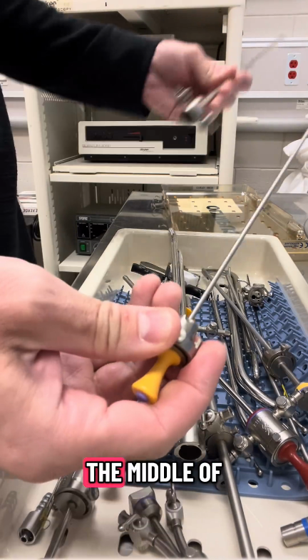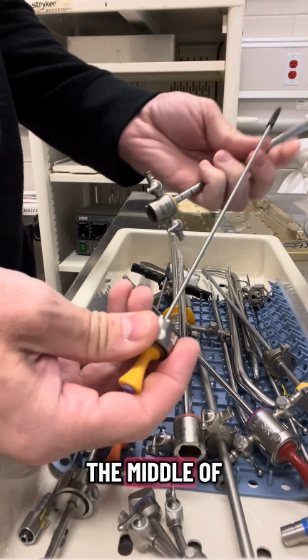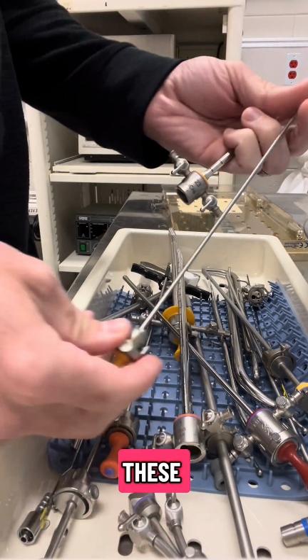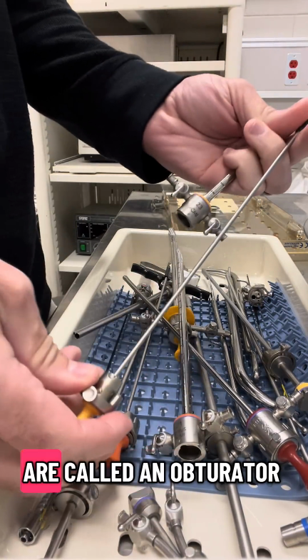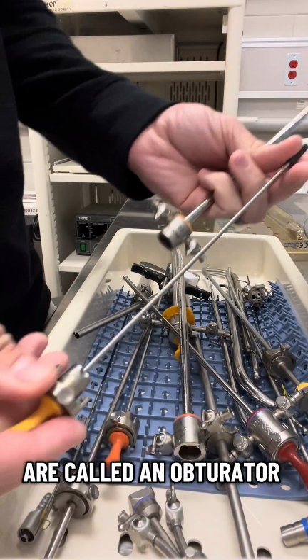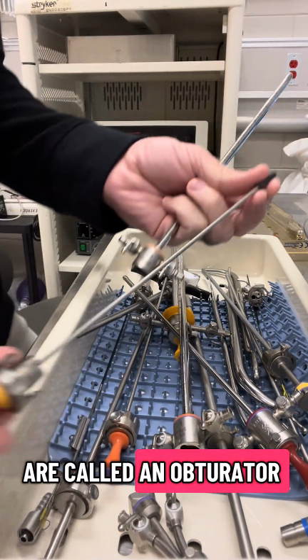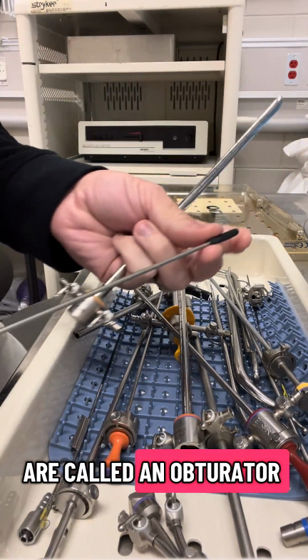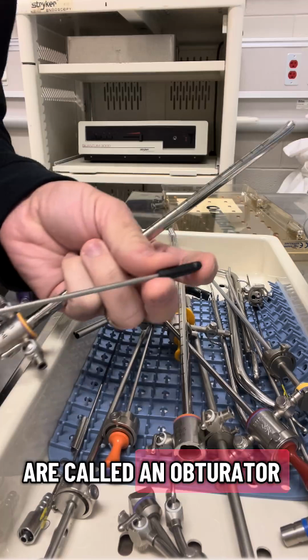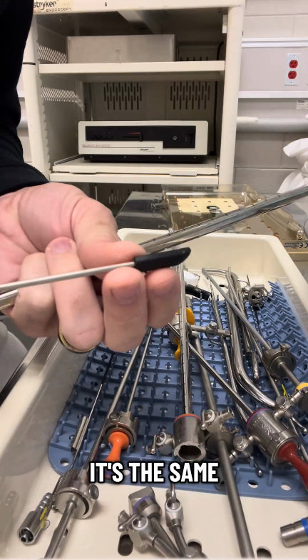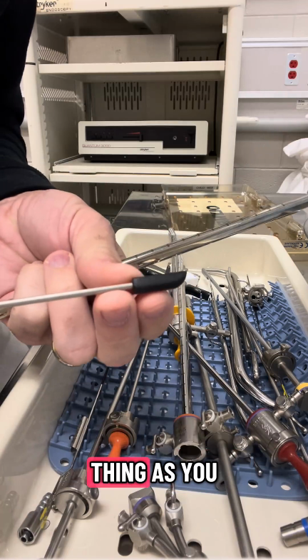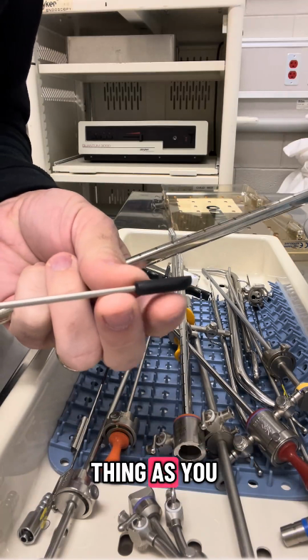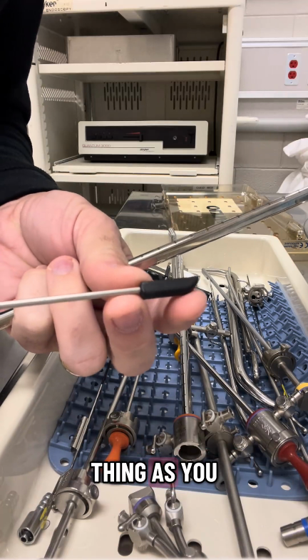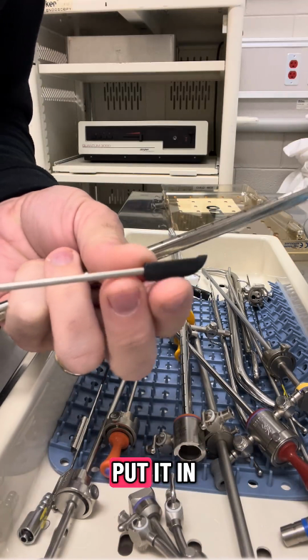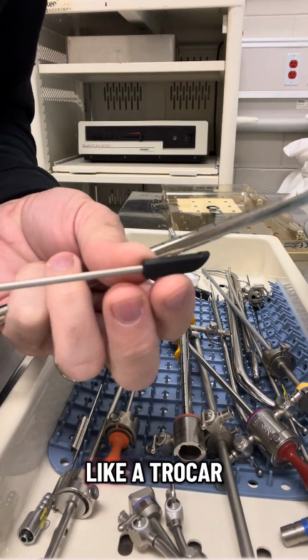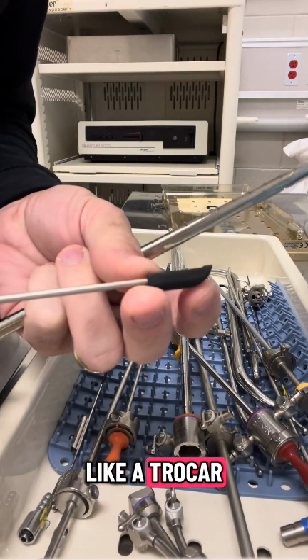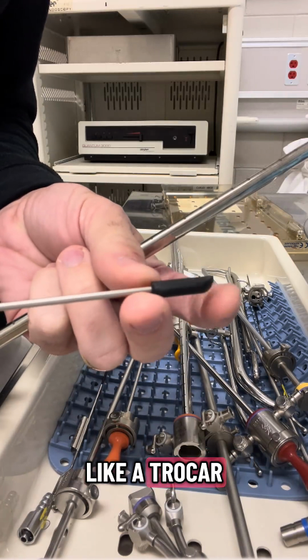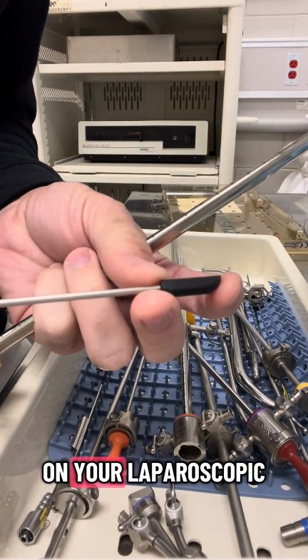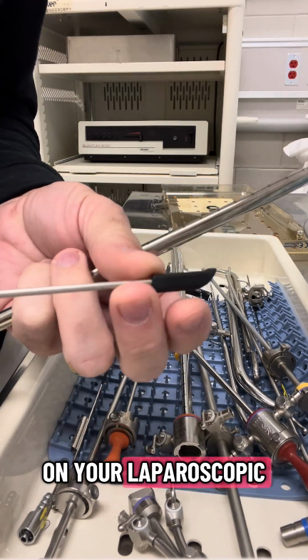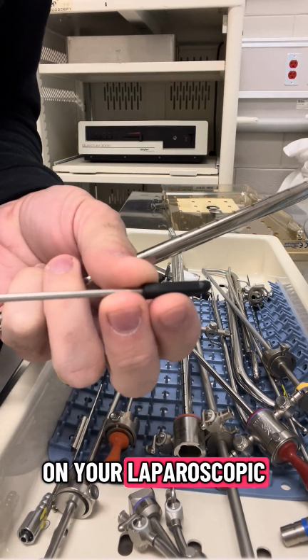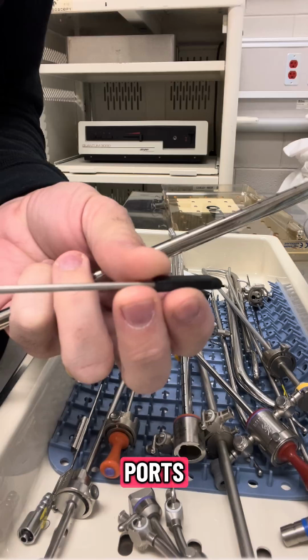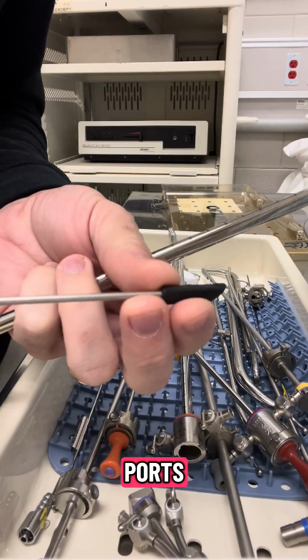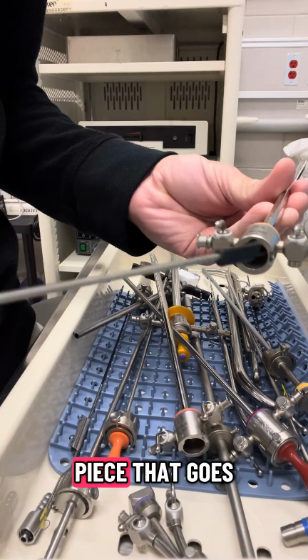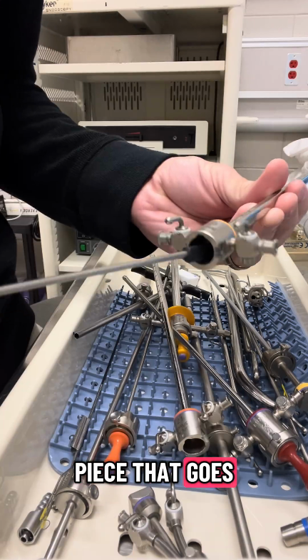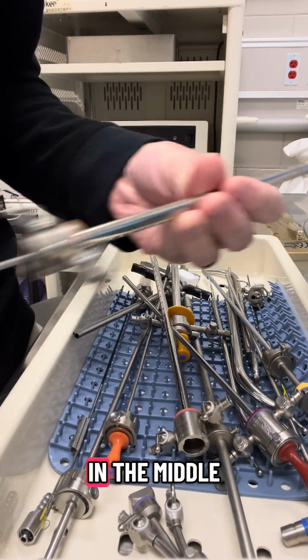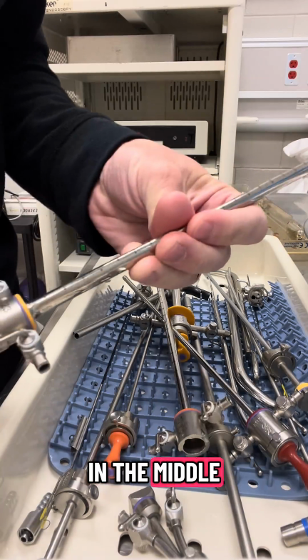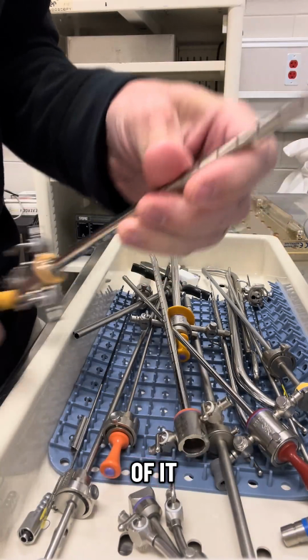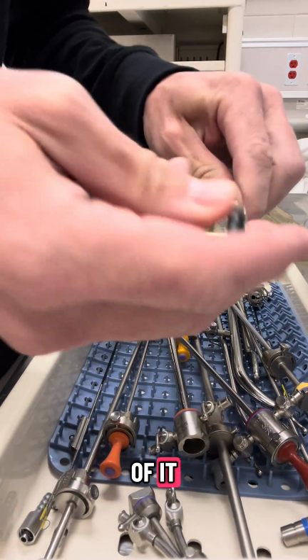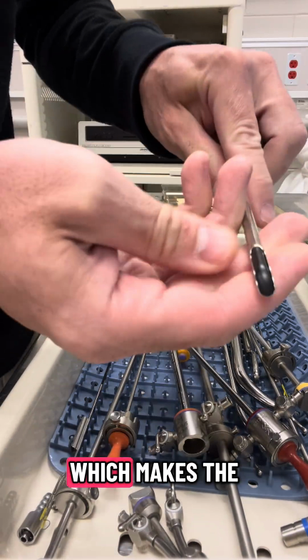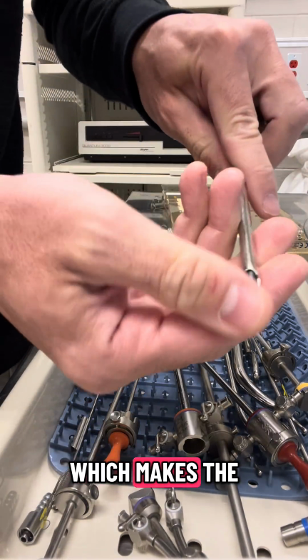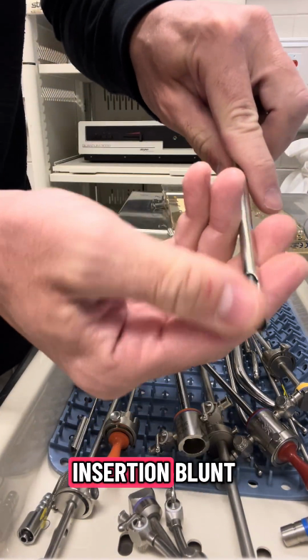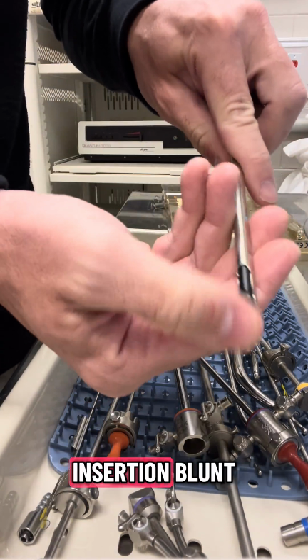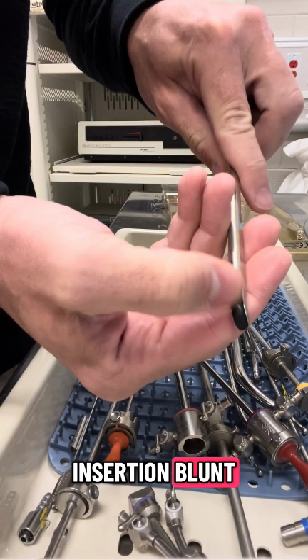The middle of these is called an obturator. It's the same thing as when you put it in like a trocar on your laparoscopic ports — a piece that goes in the middle of it, which makes the insertion blunt.